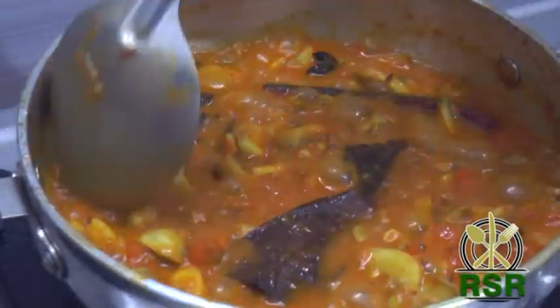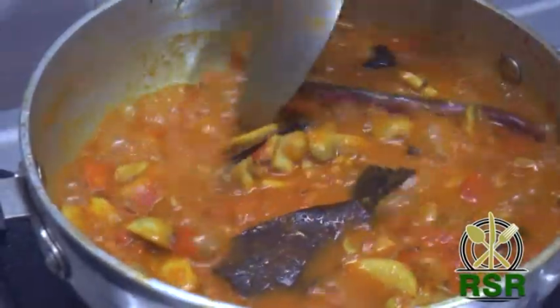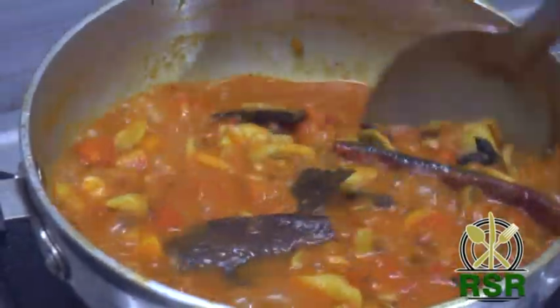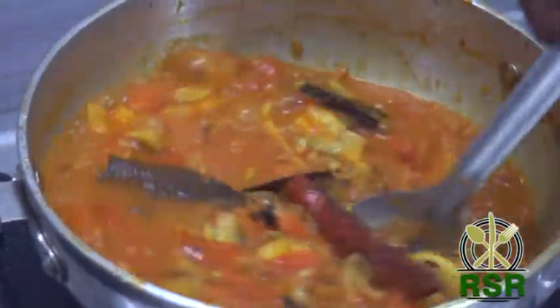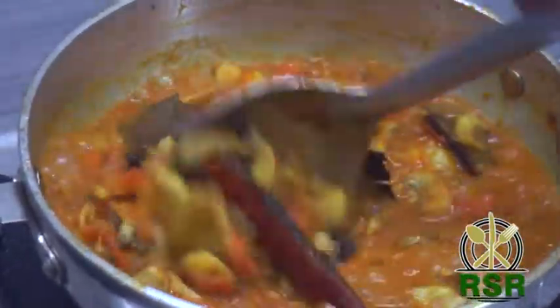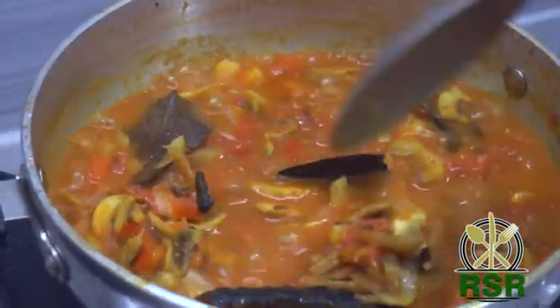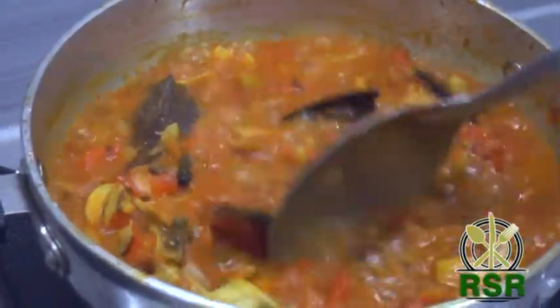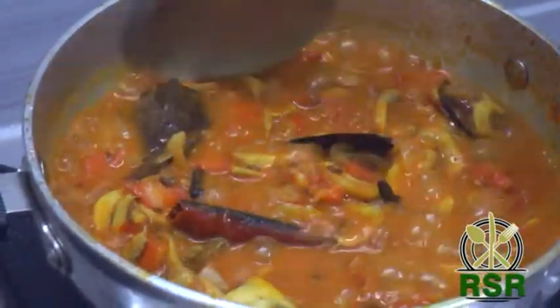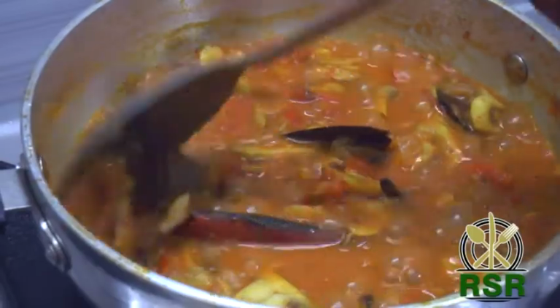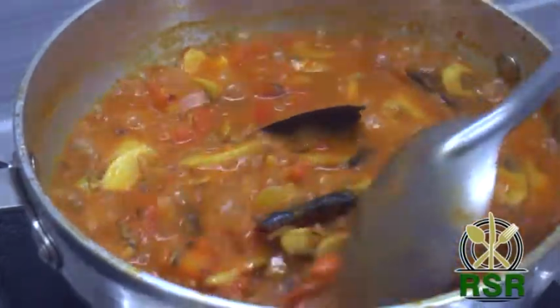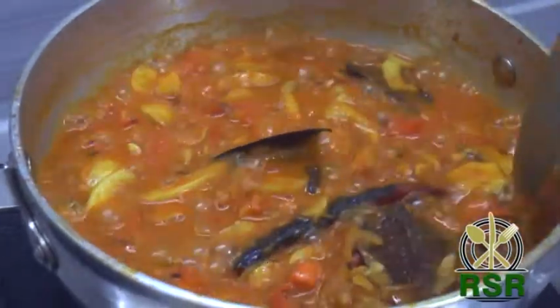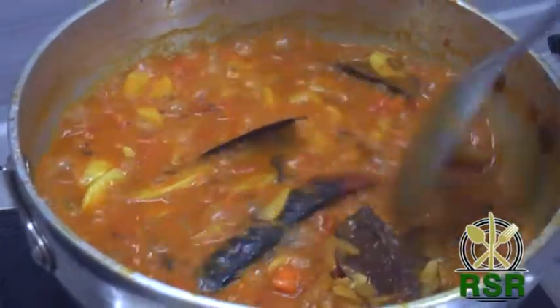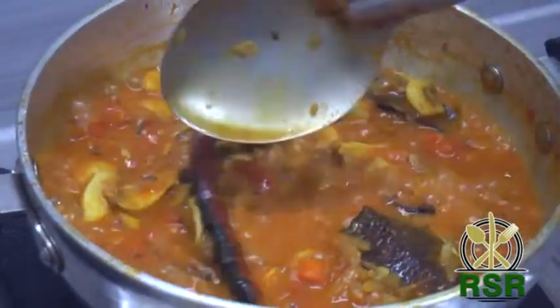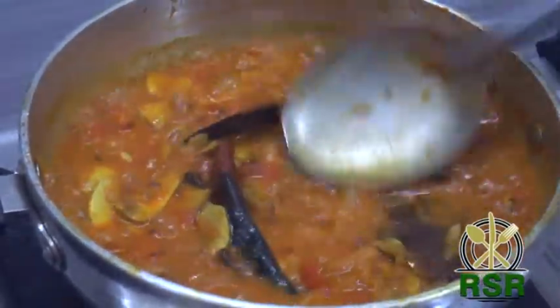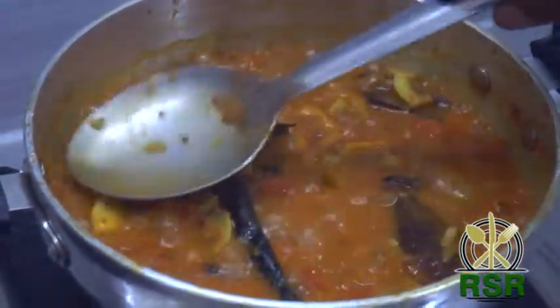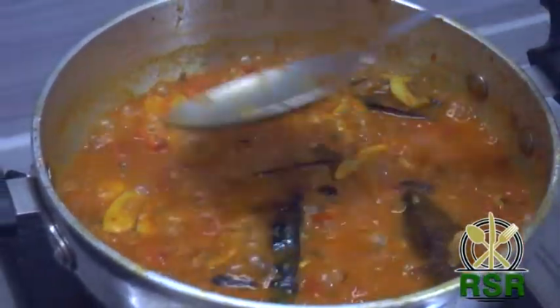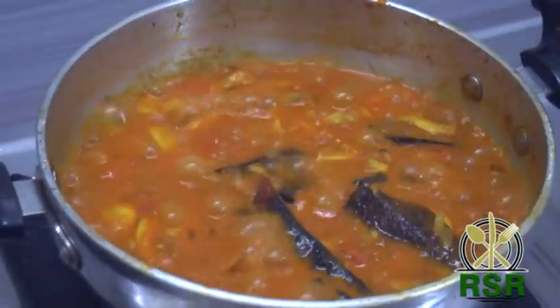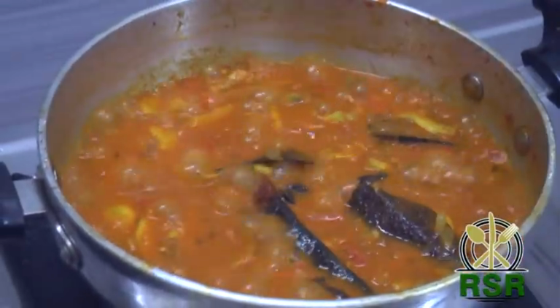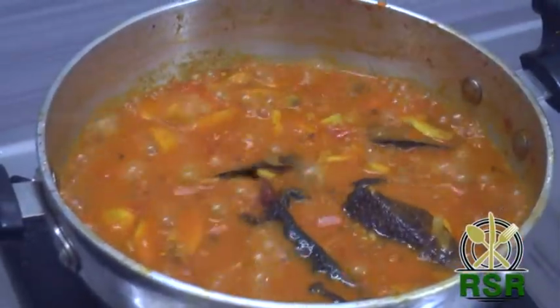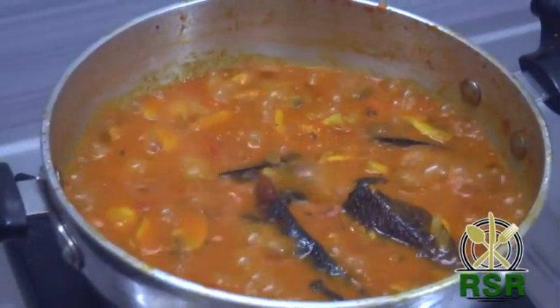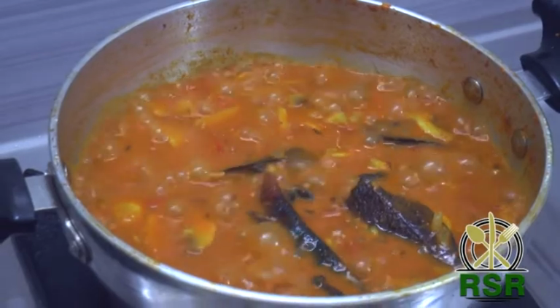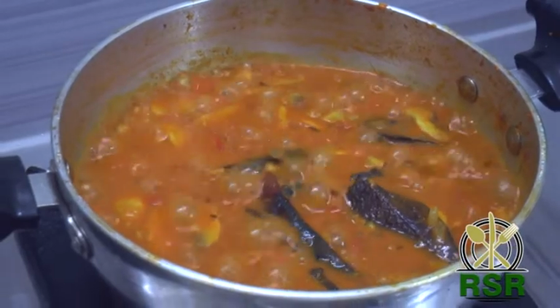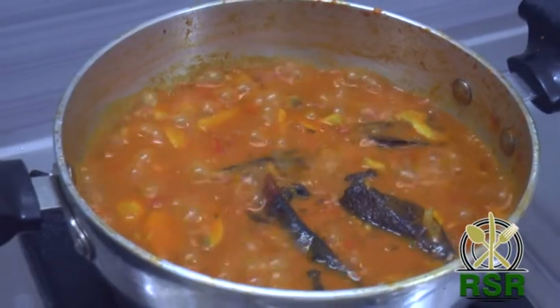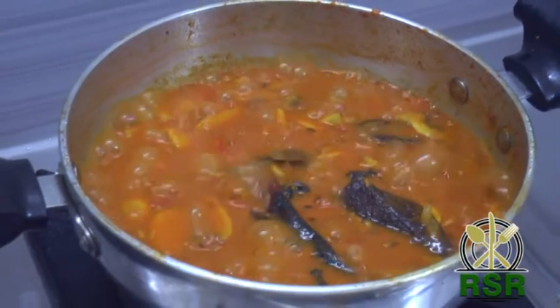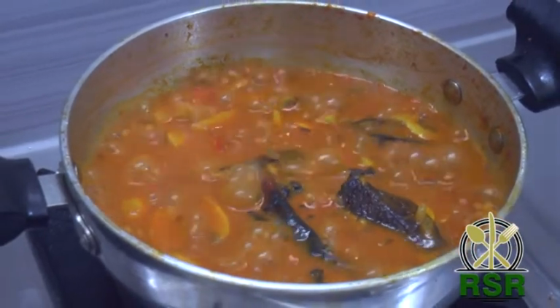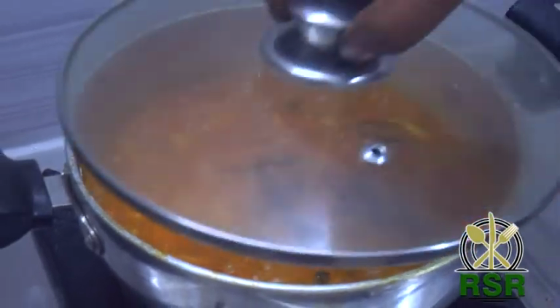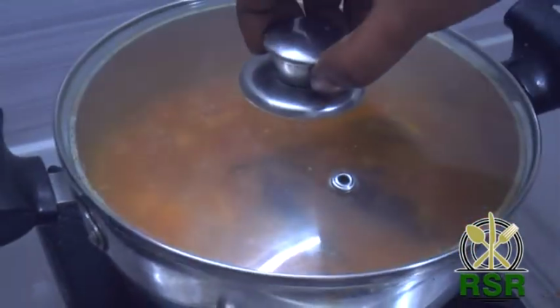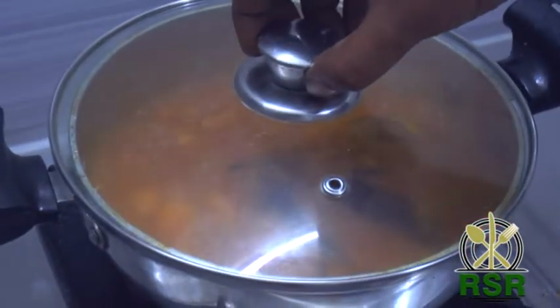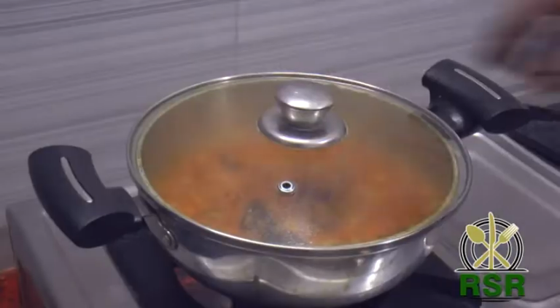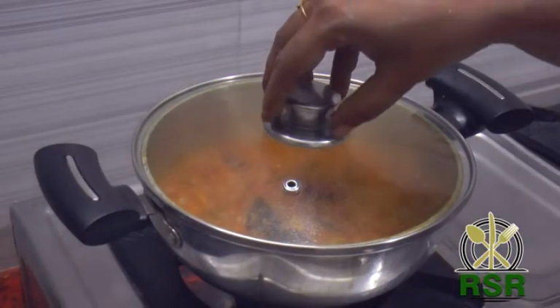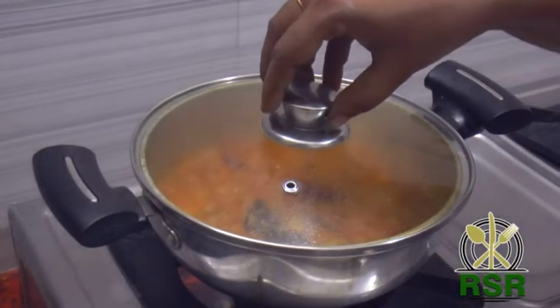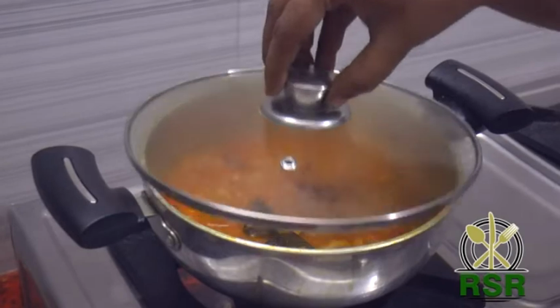You can taste the kala masala with chapati — it will be good. Even with rice it is good. Let's make the gravy a little thick.